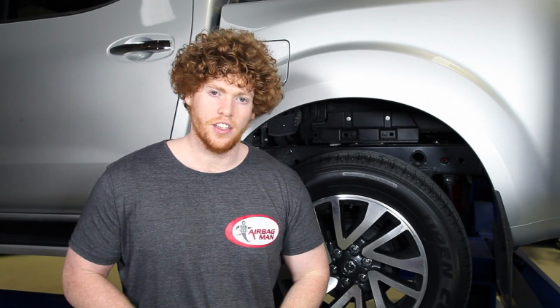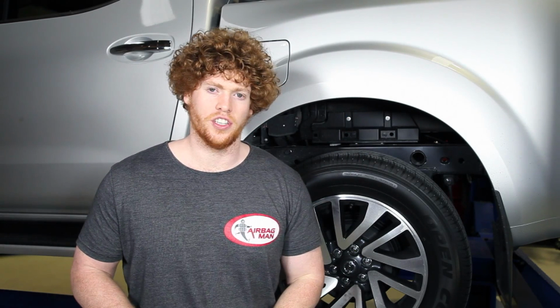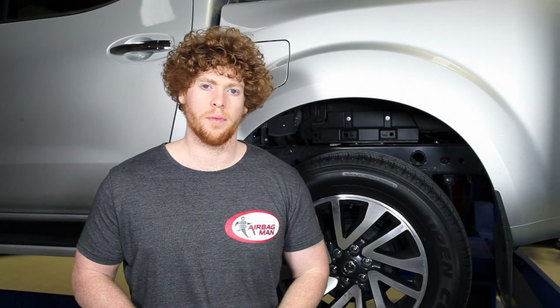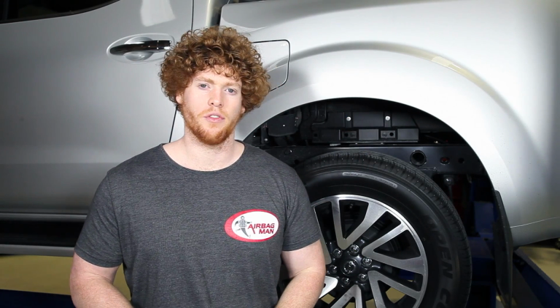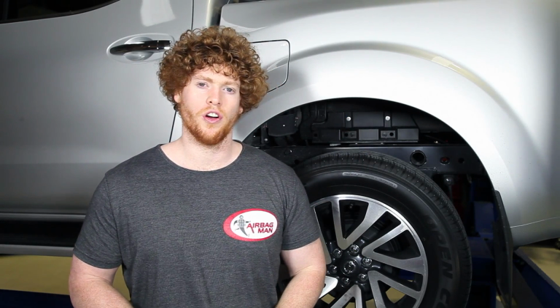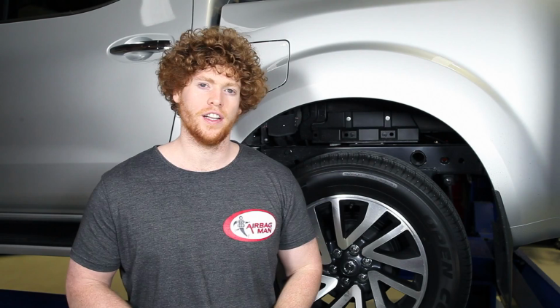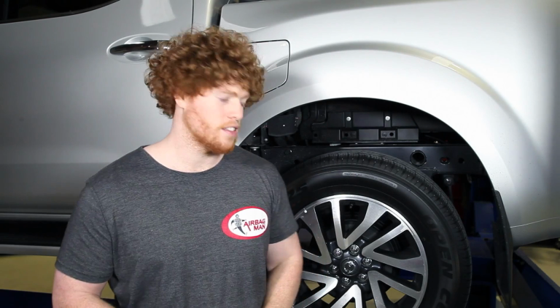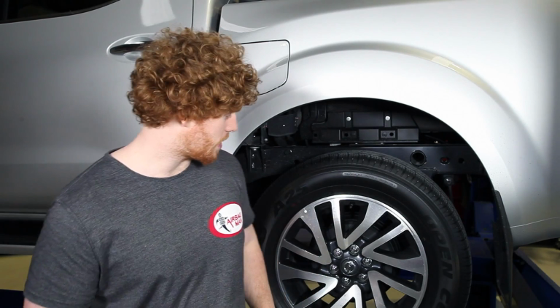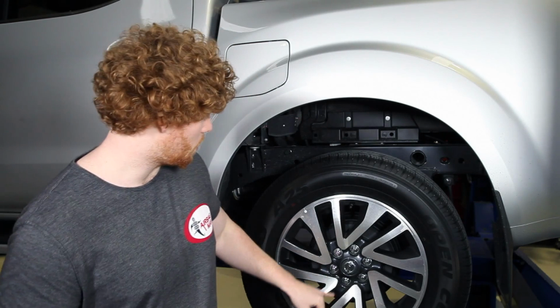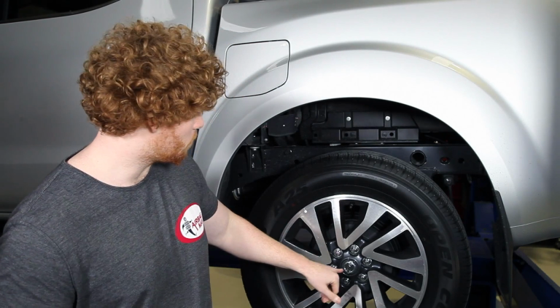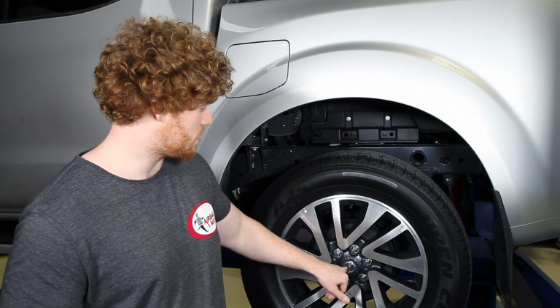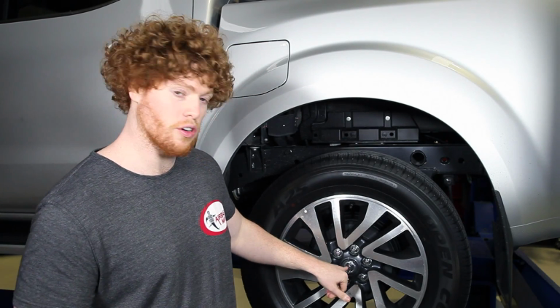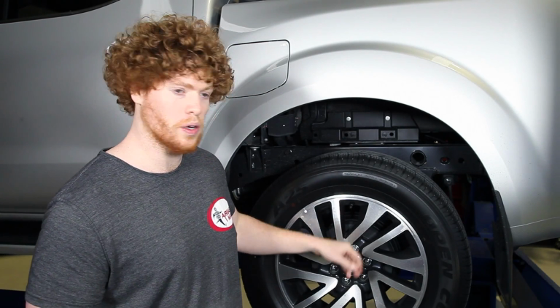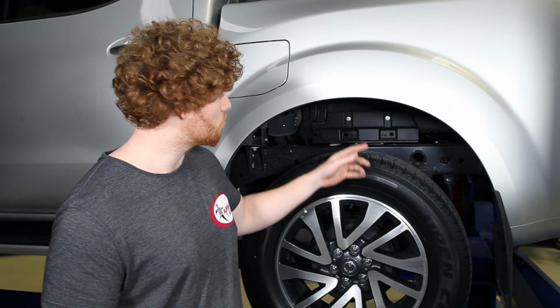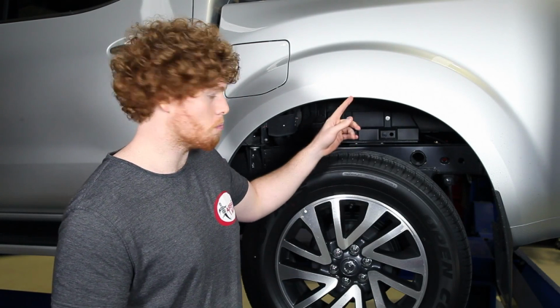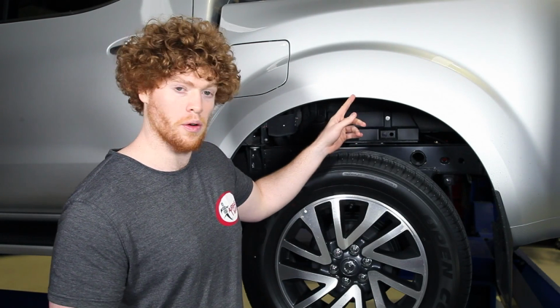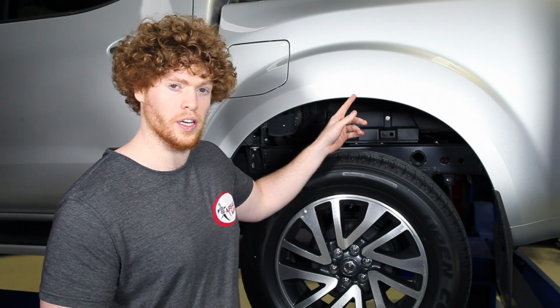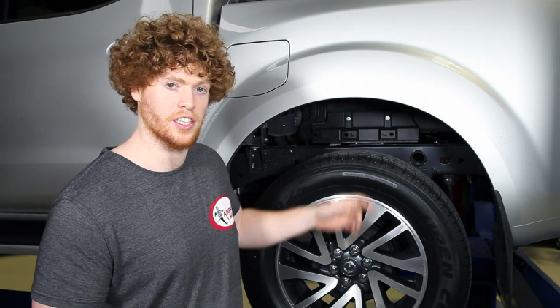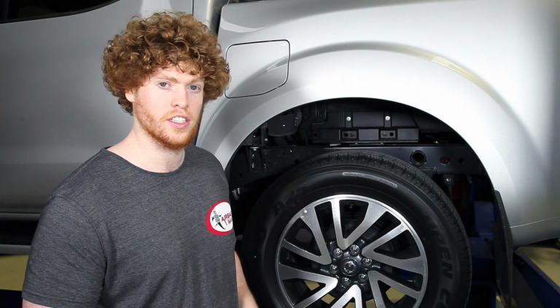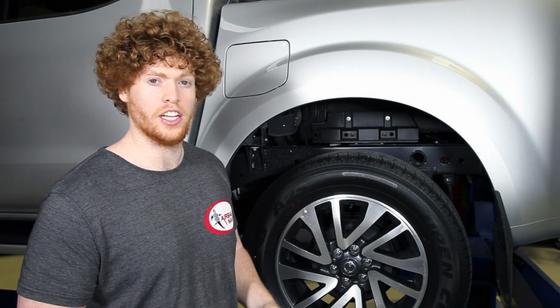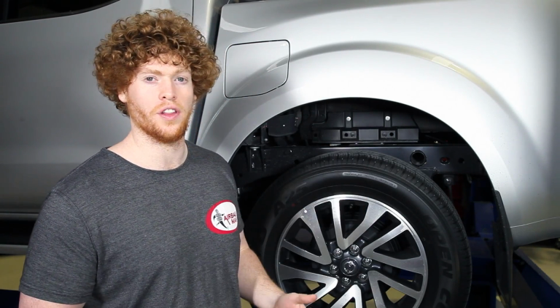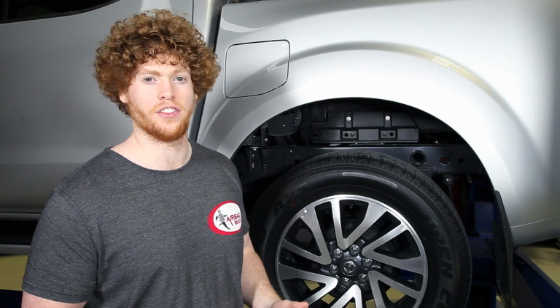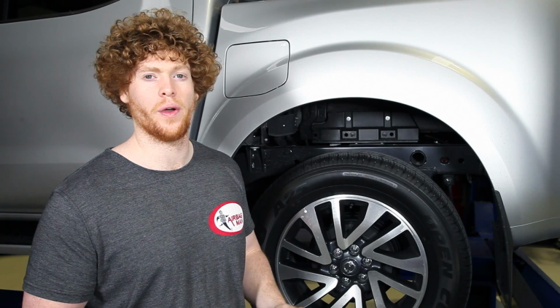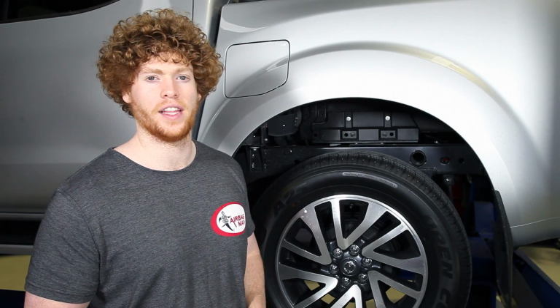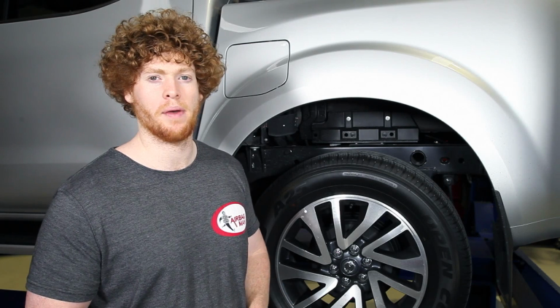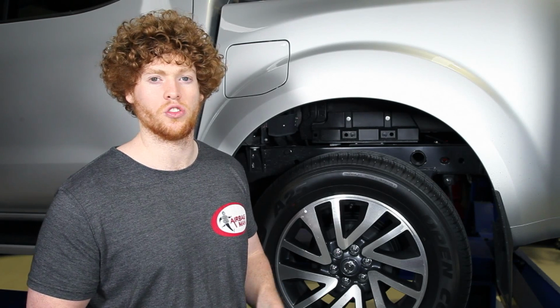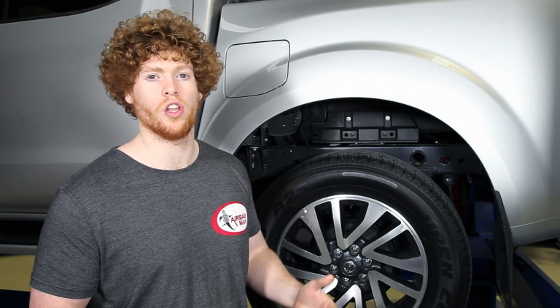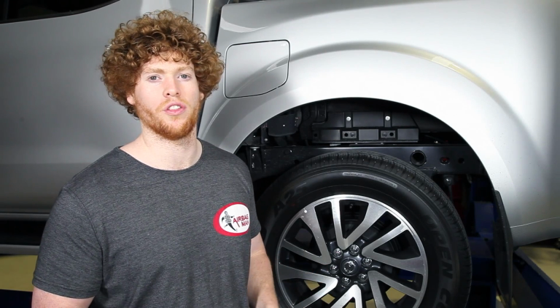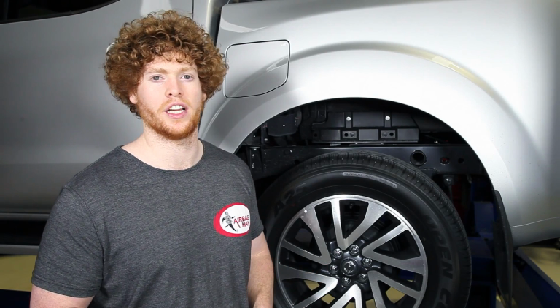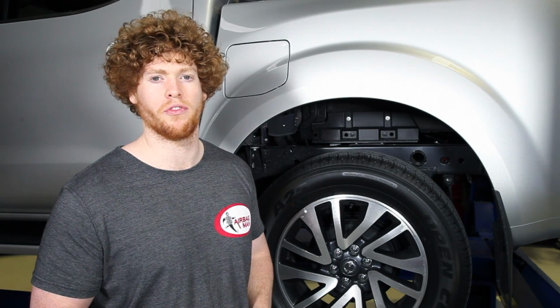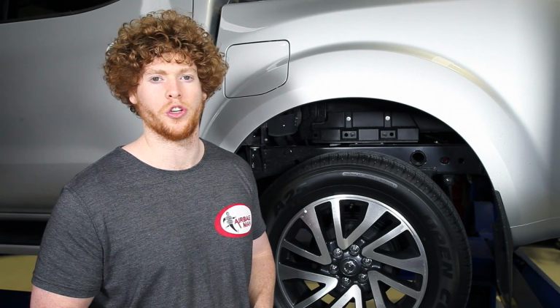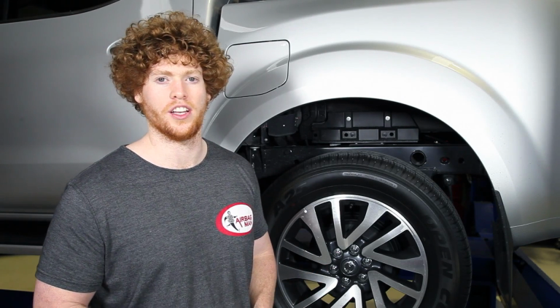To determine a level ride height, take a measurement from the centre of the wheel to the bottom of the wheel arch. Ensure that there is no air in the airbags or load on the vehicle before doing so.